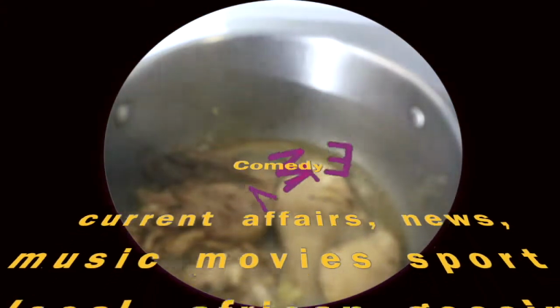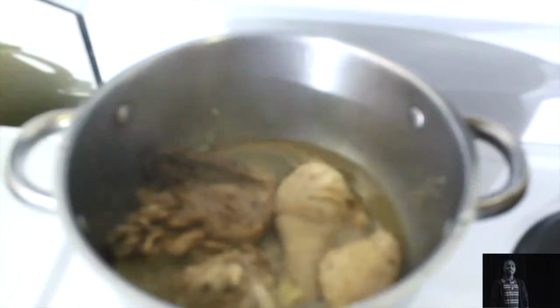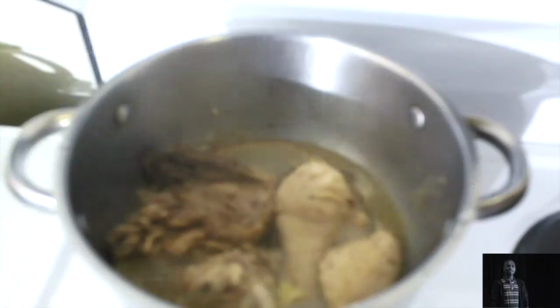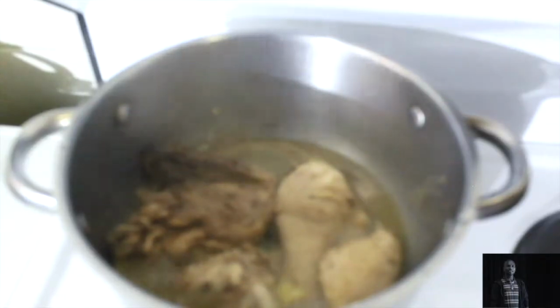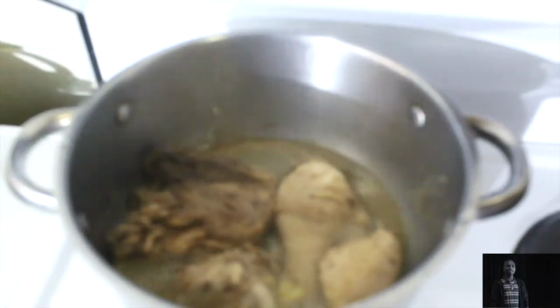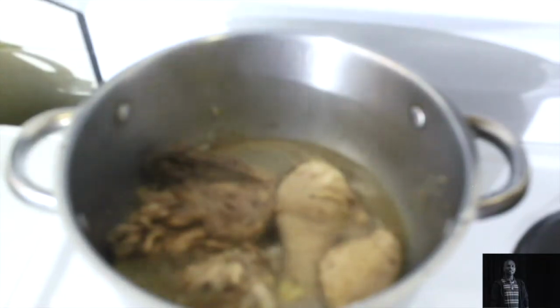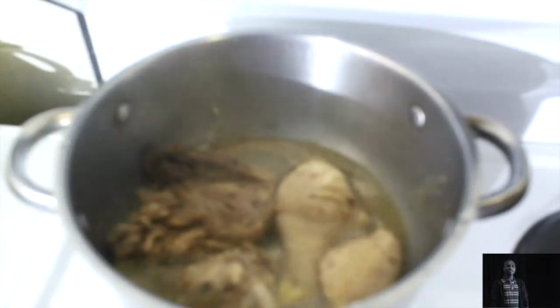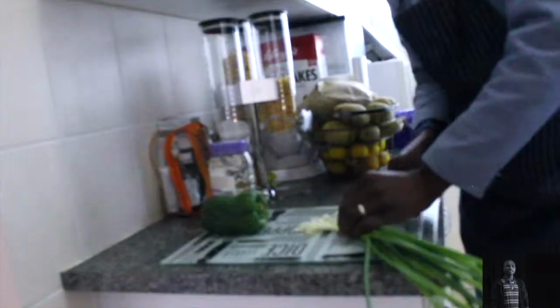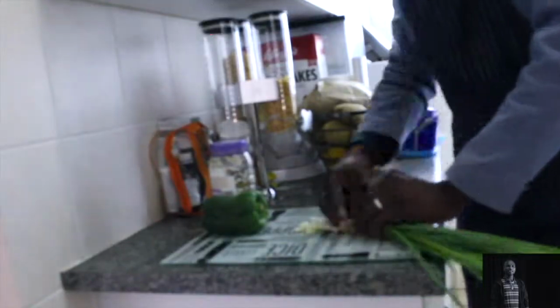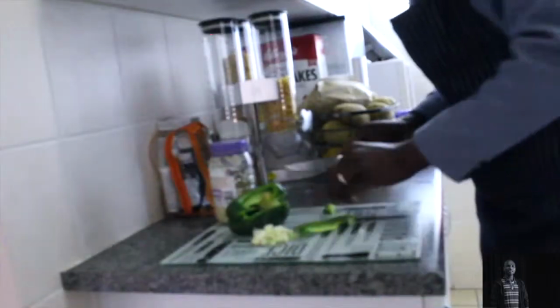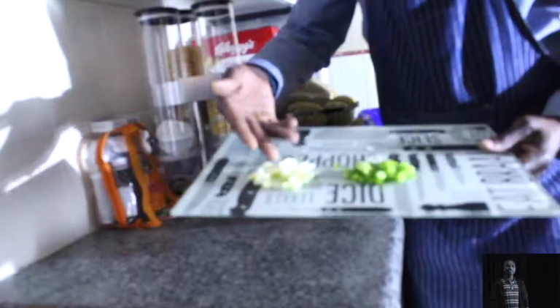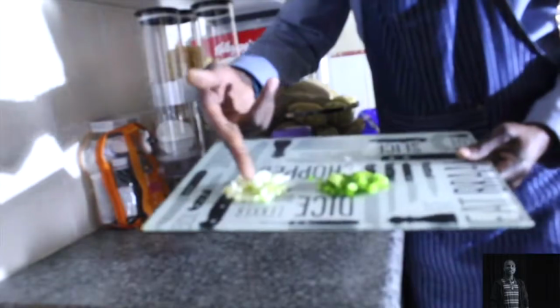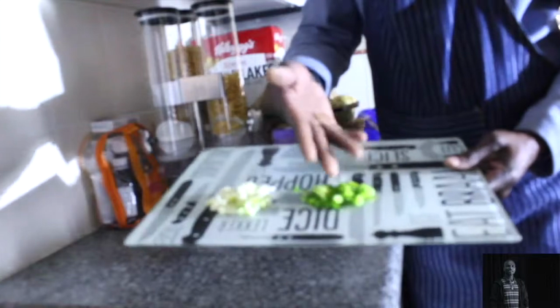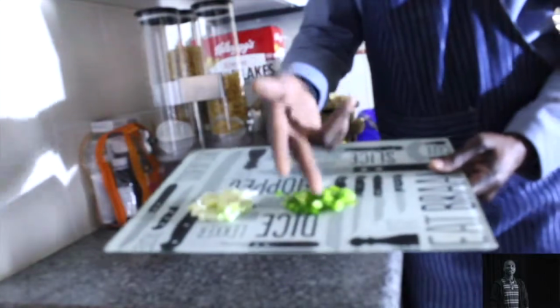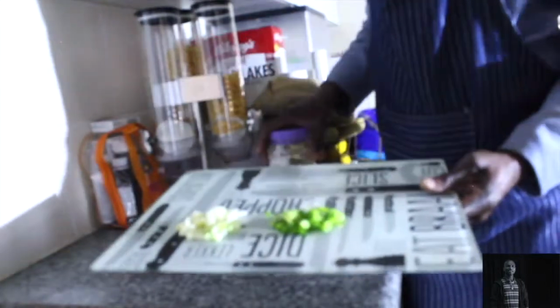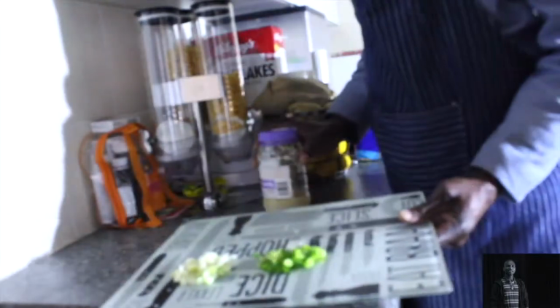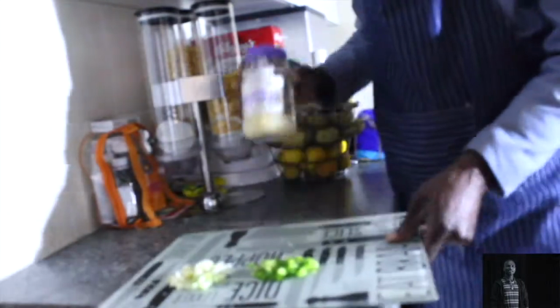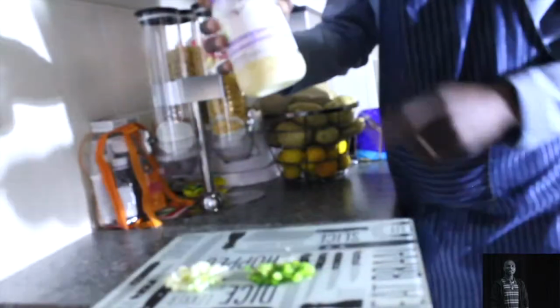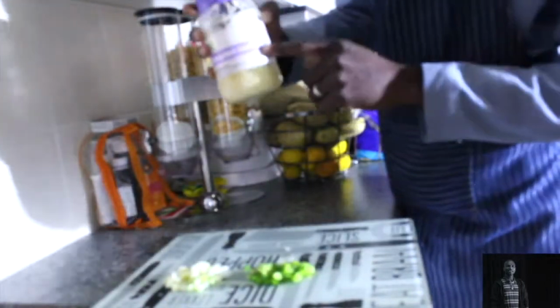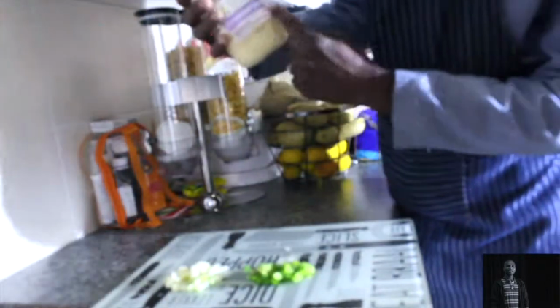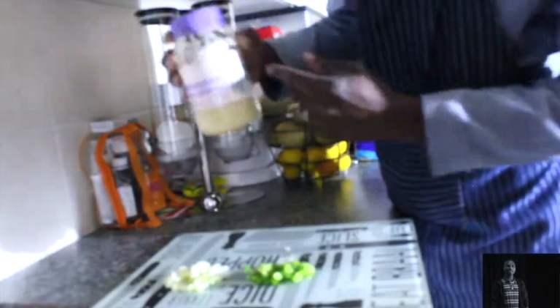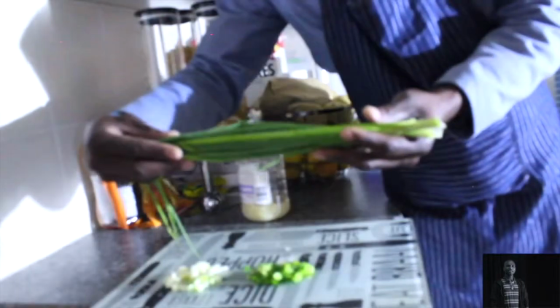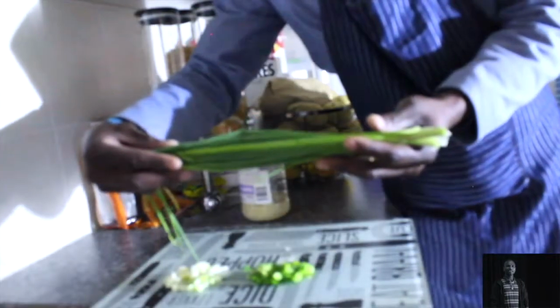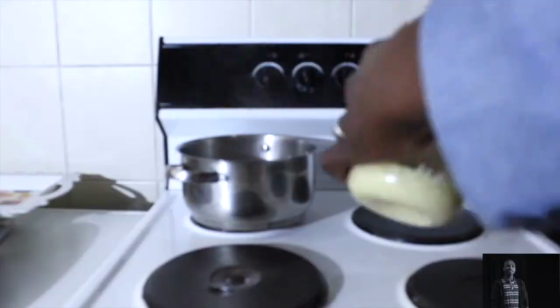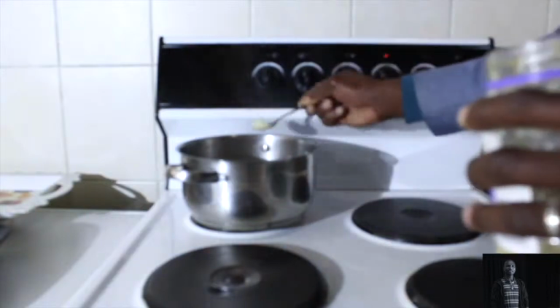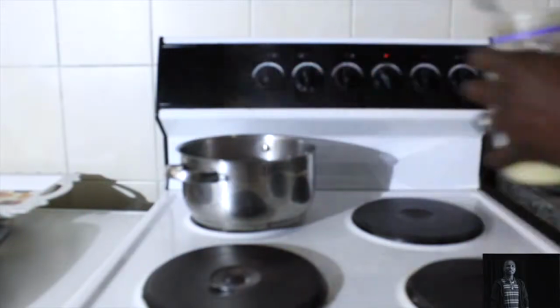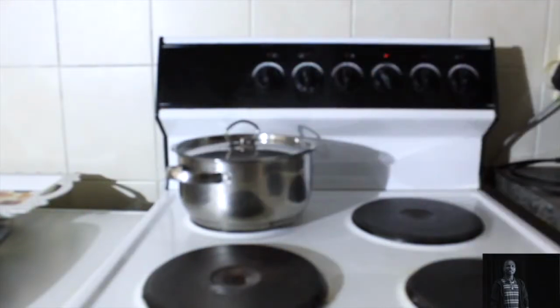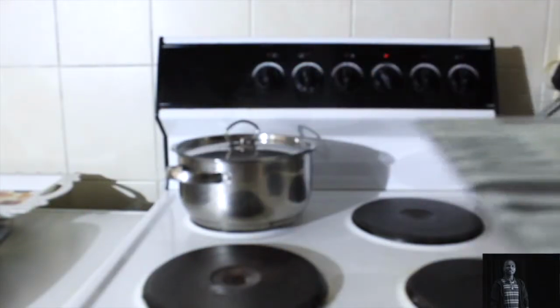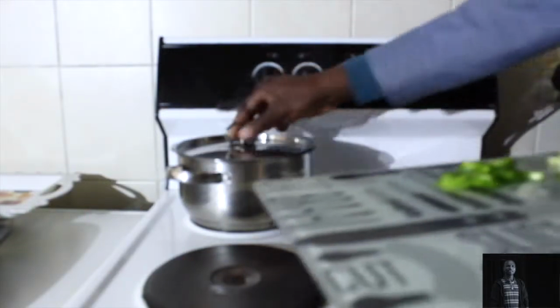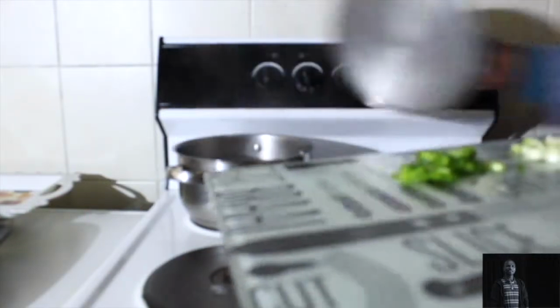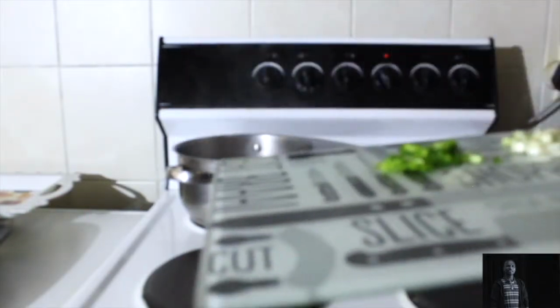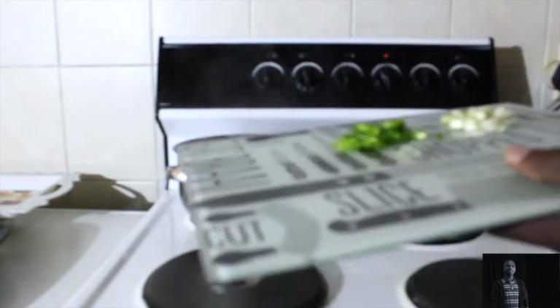Cook until the chicken is half cooked. Then cut your onions, cut your green pepper, and add a little bit of garlic. Close it up for a few minutes as well.